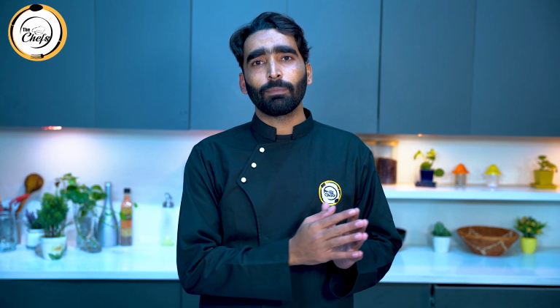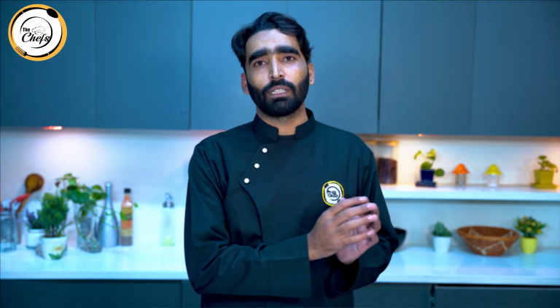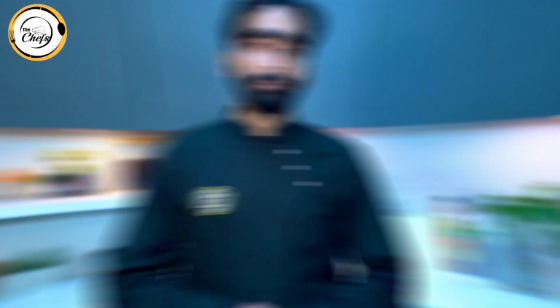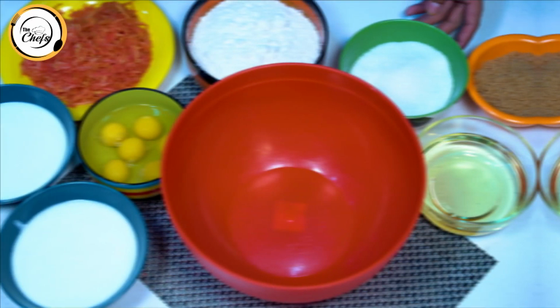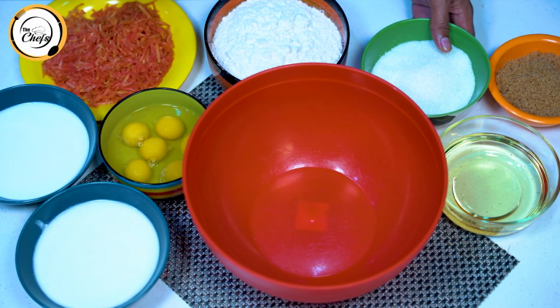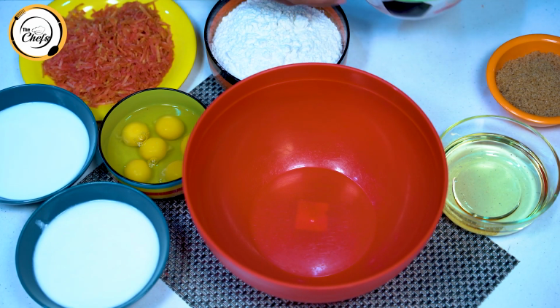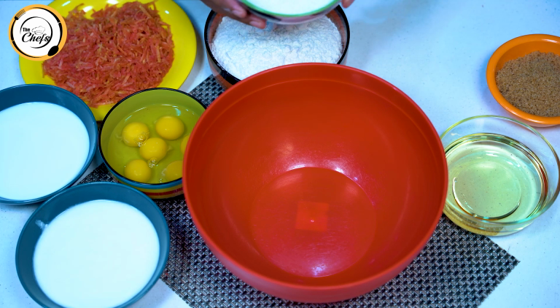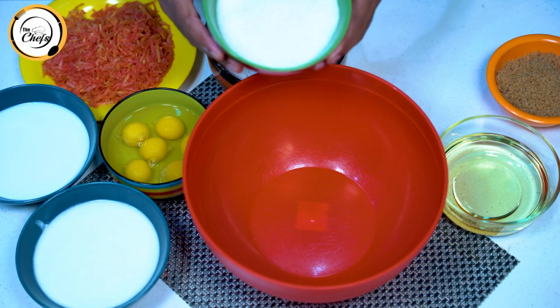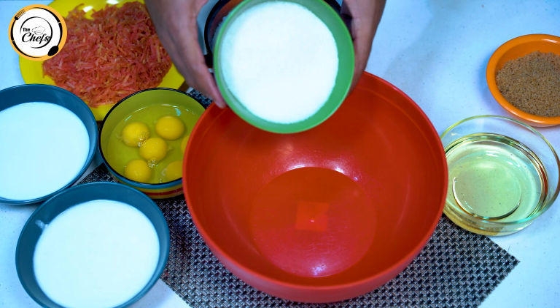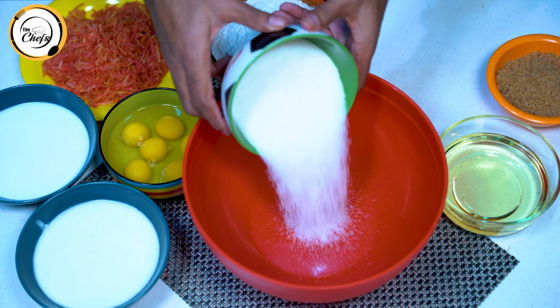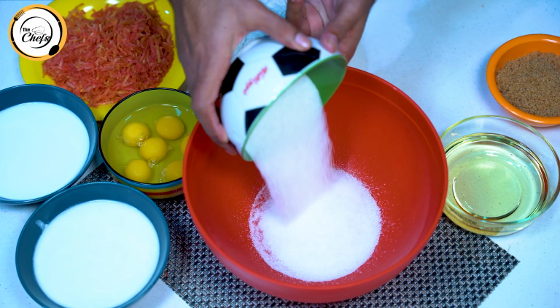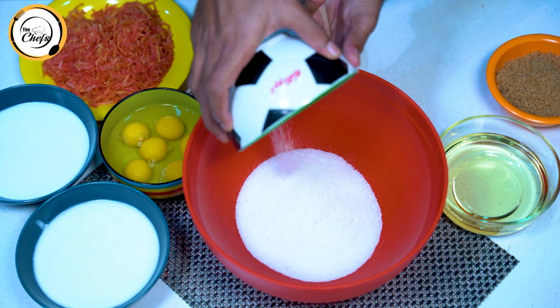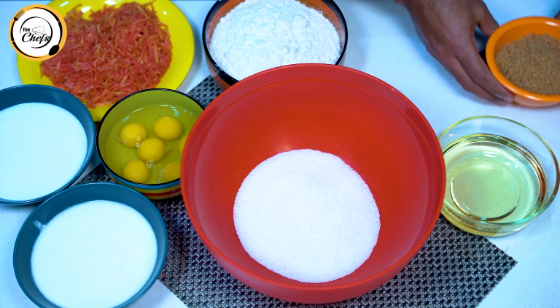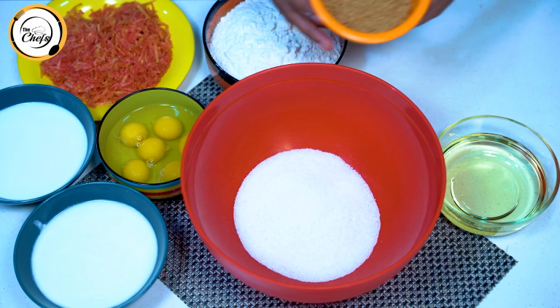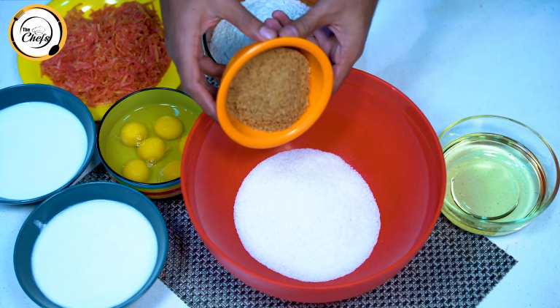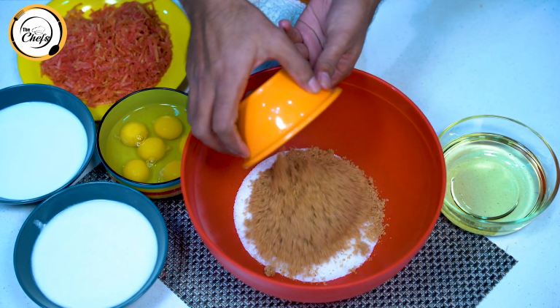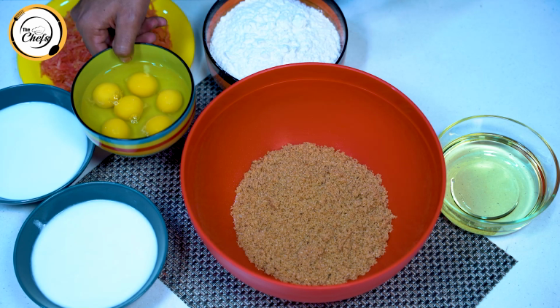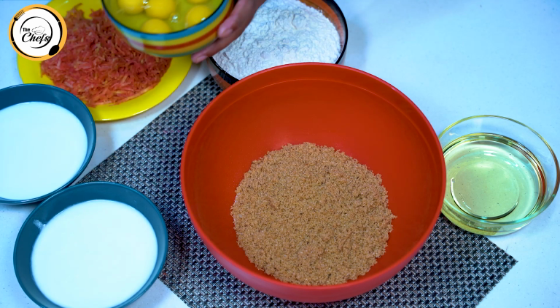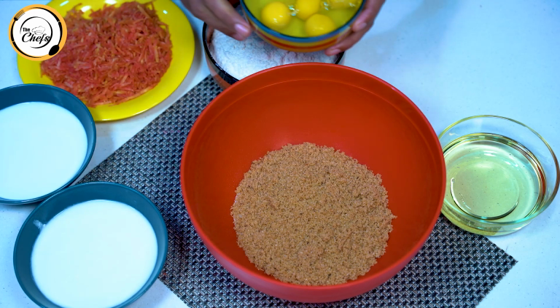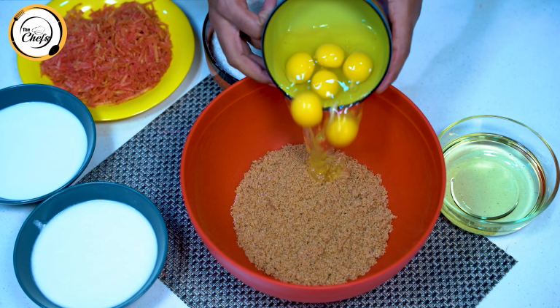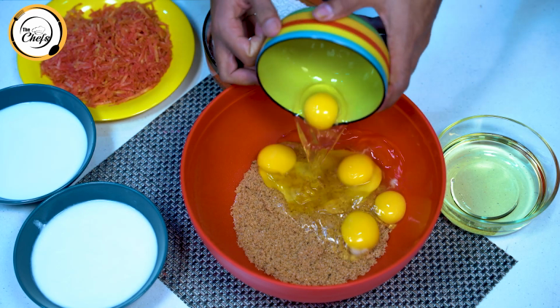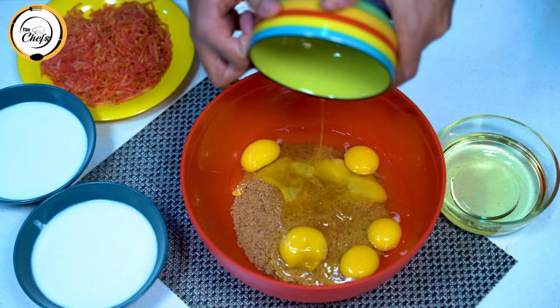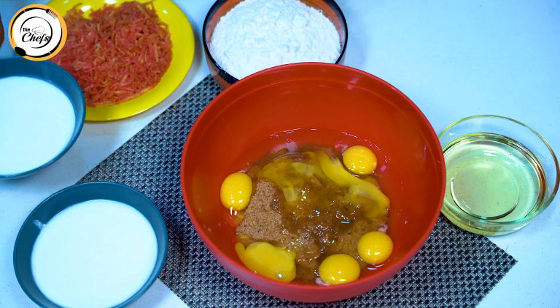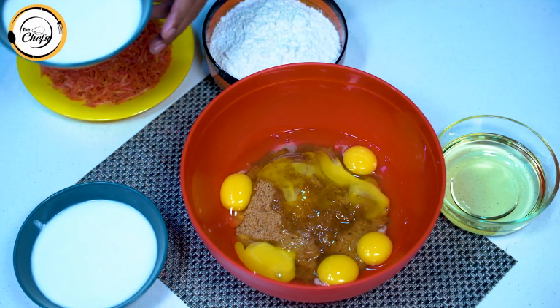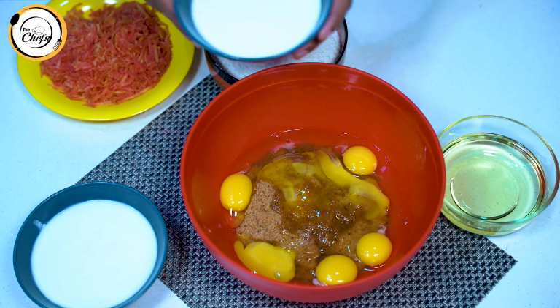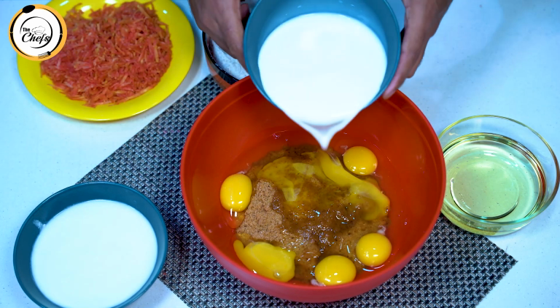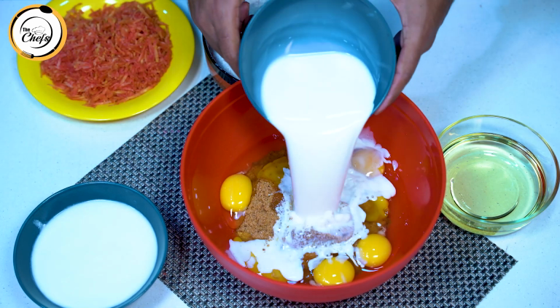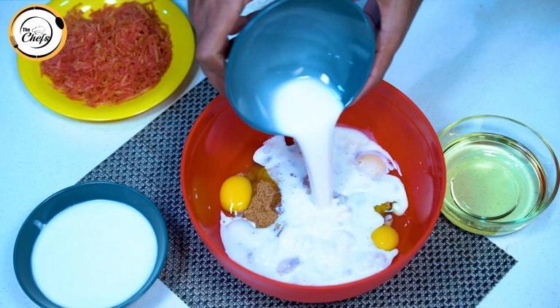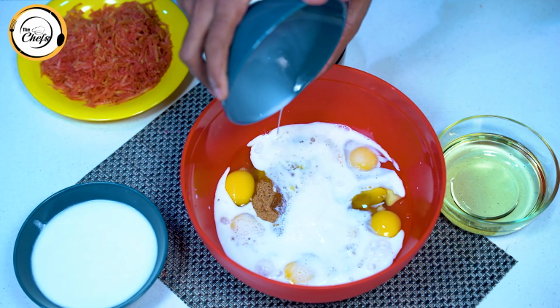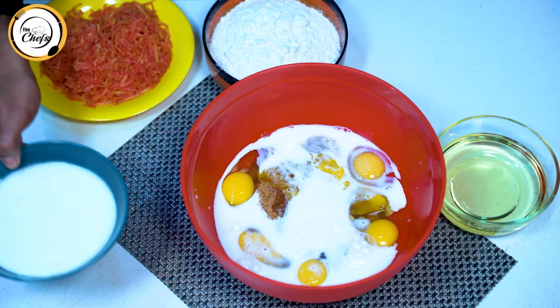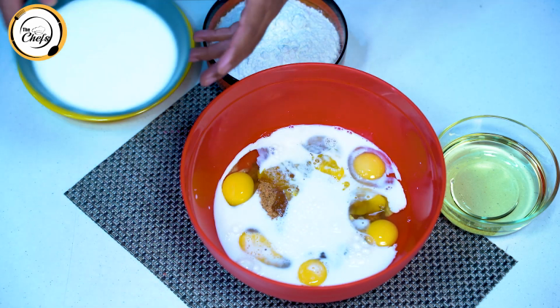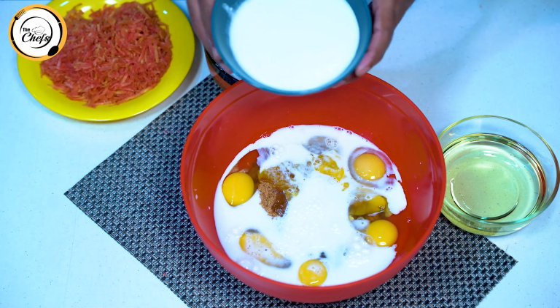First of all, we will have castor sugar — 304 grams — and 114 grams of brown sugar. We will have 600 grams of eggs, and 300 ml milk and 300 ml yogurt.